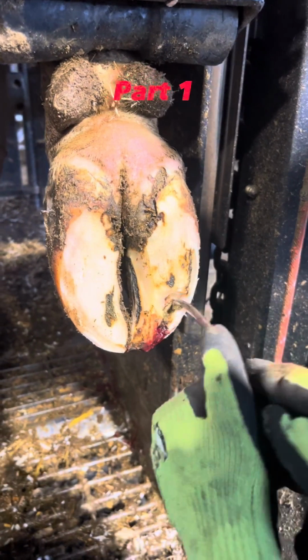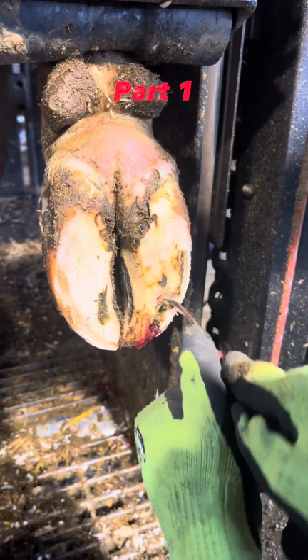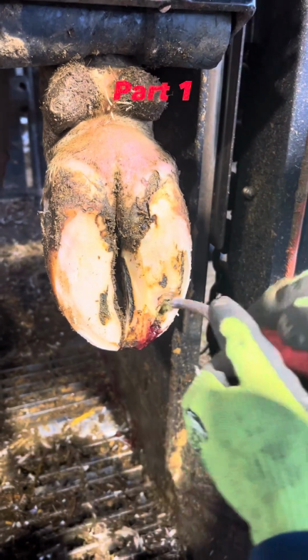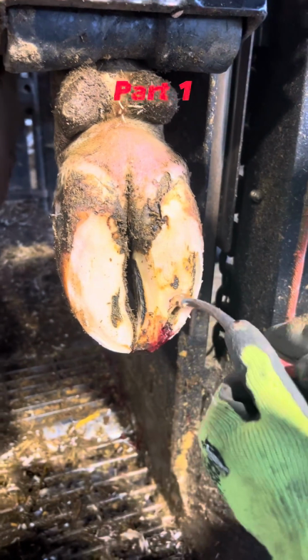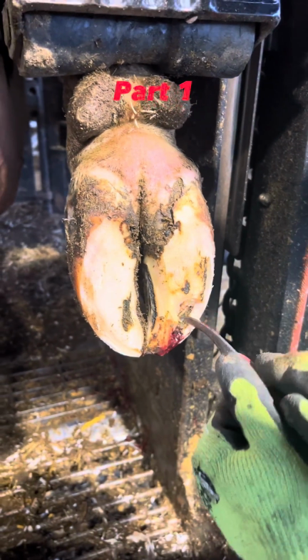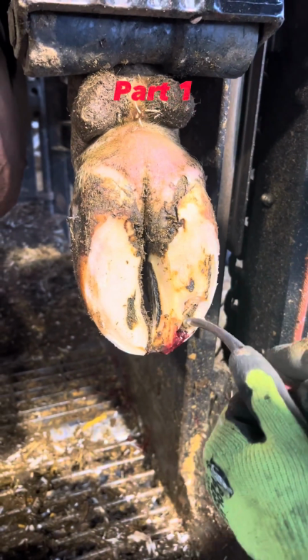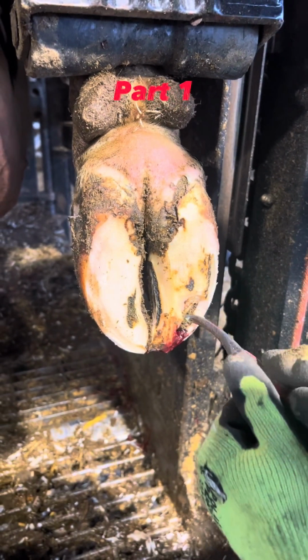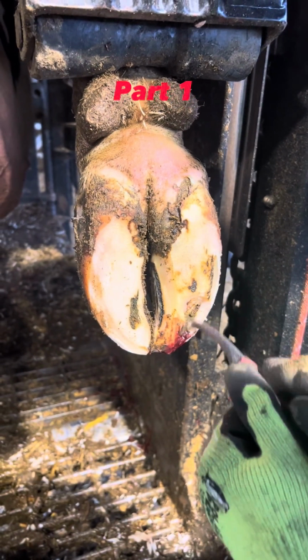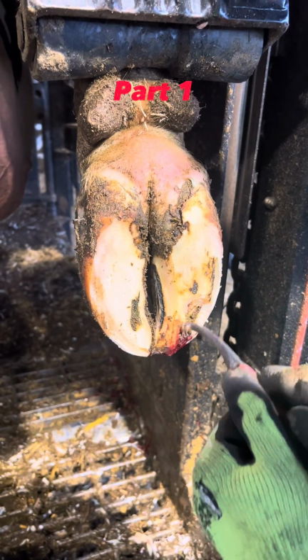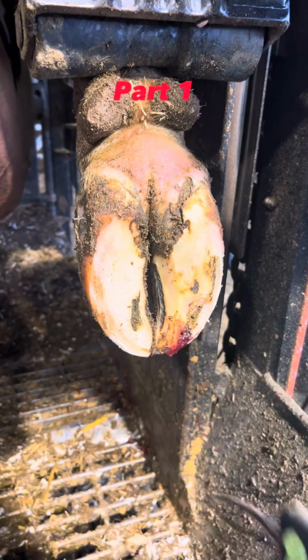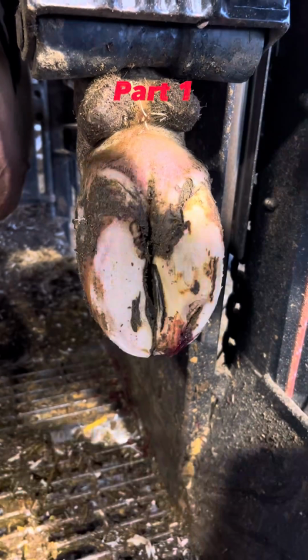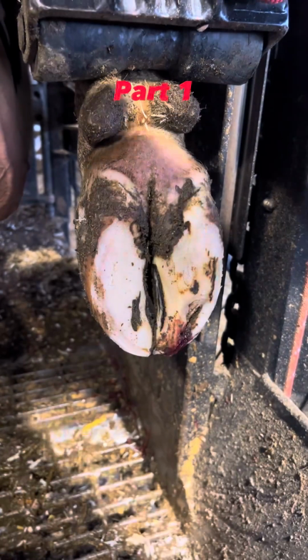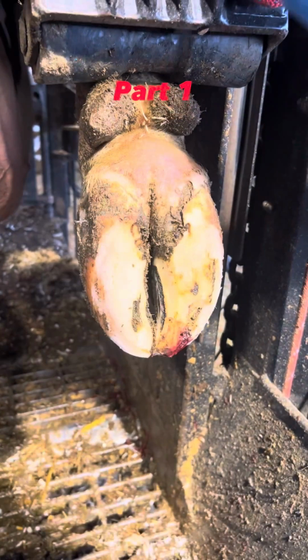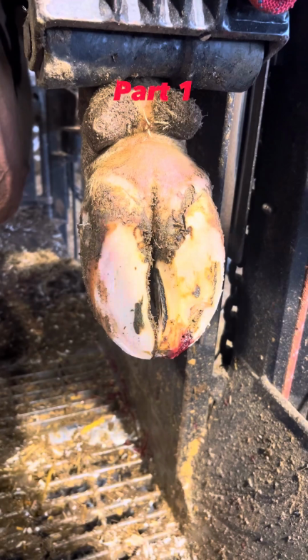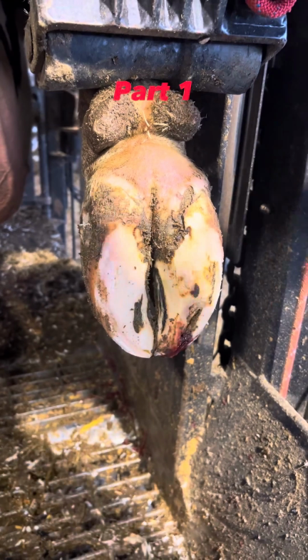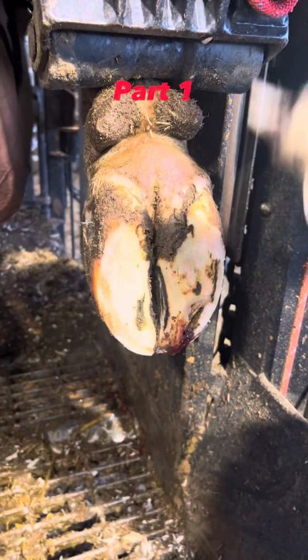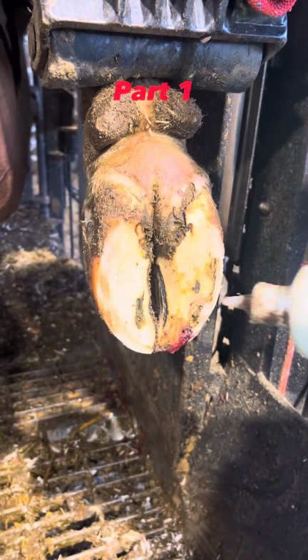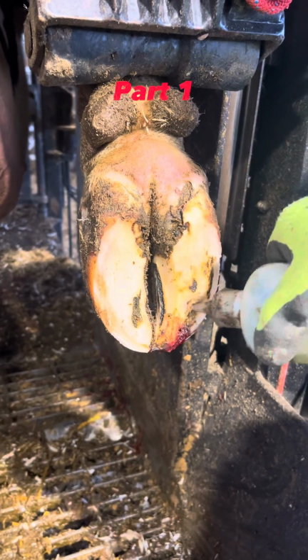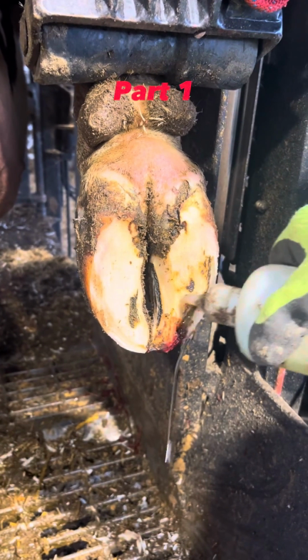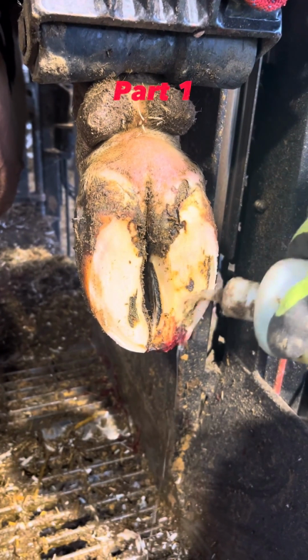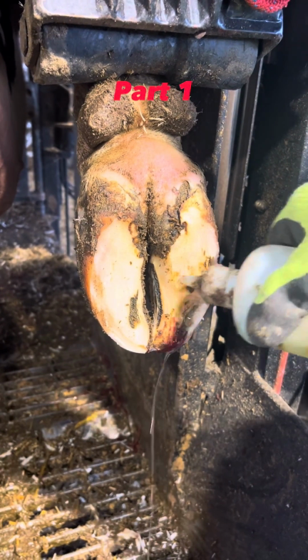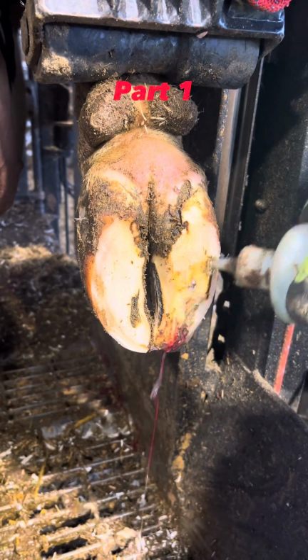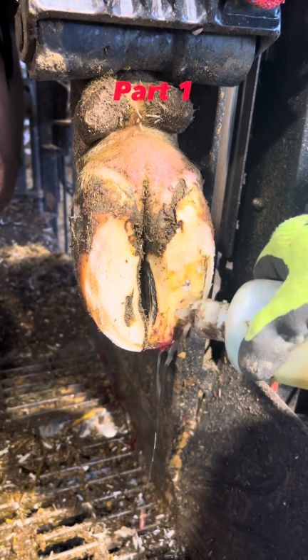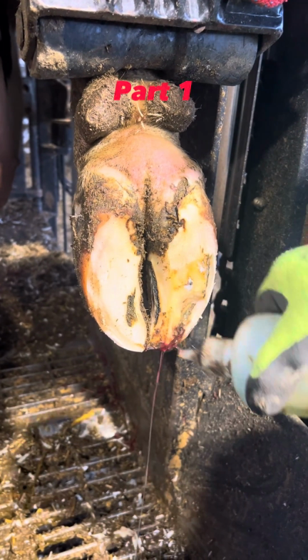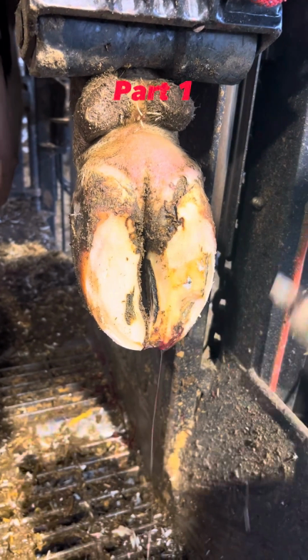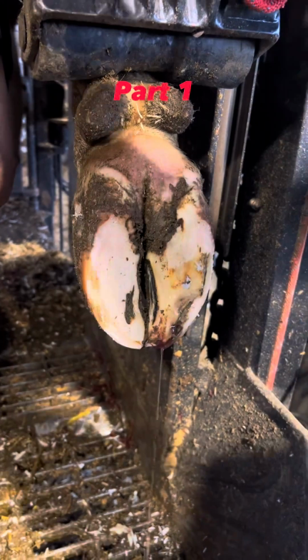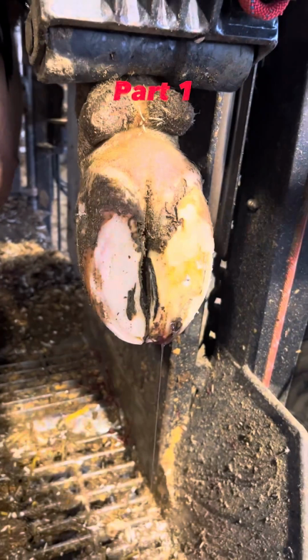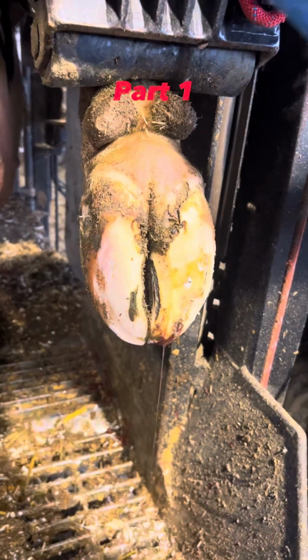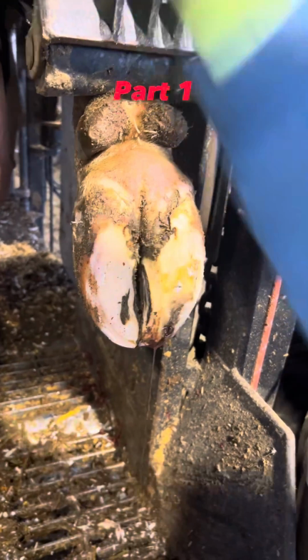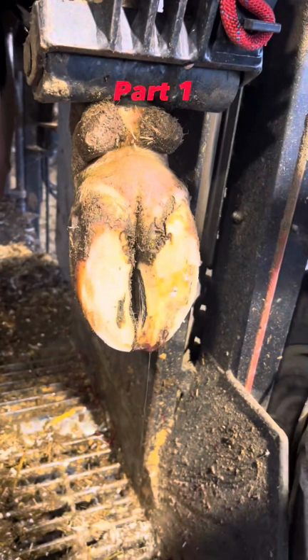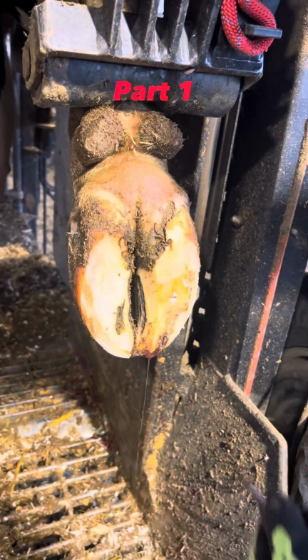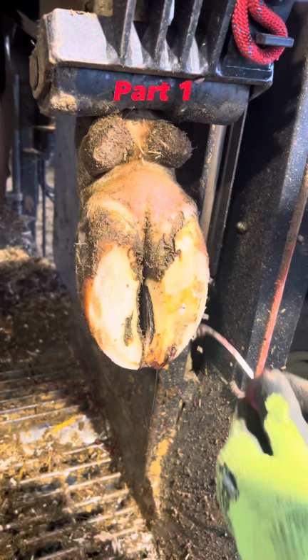You can see here I'm putting the antibacterial solution on. This also helps cauterize bleeding, and I'll be doing that multiple times. Stay tuned for part two — I'm posting that right away.